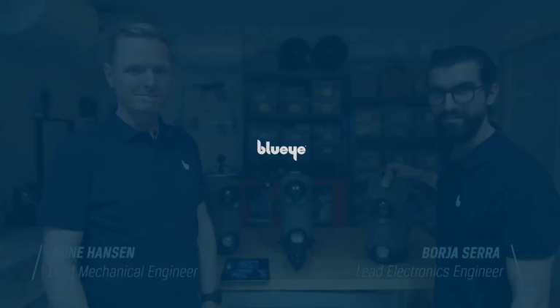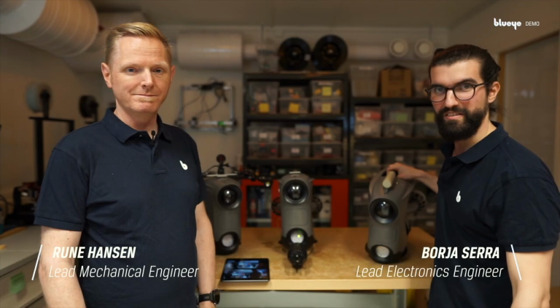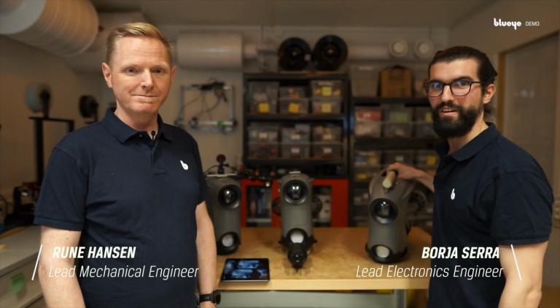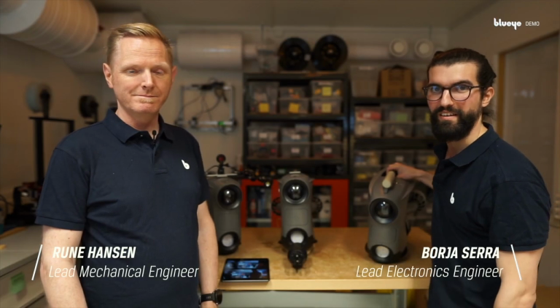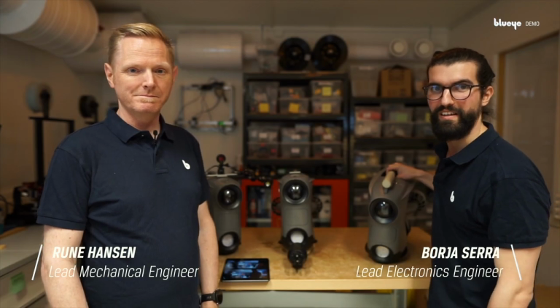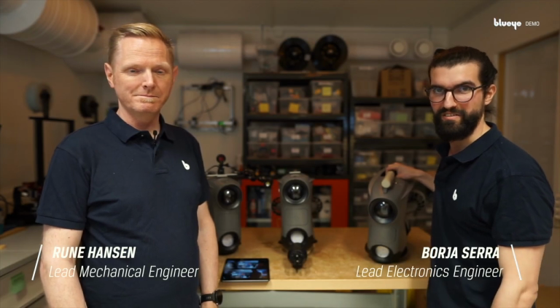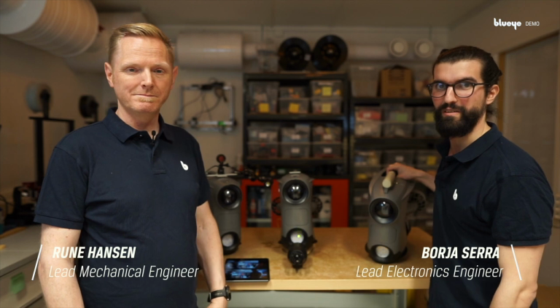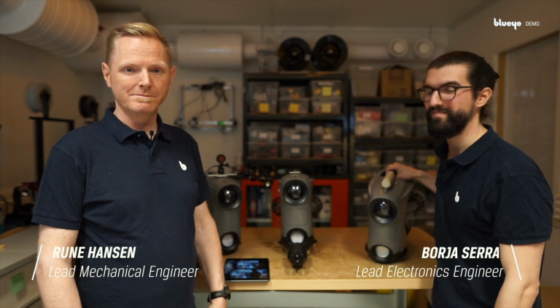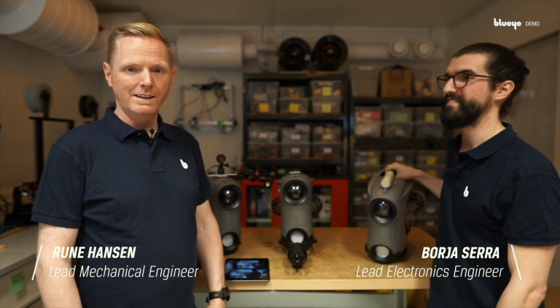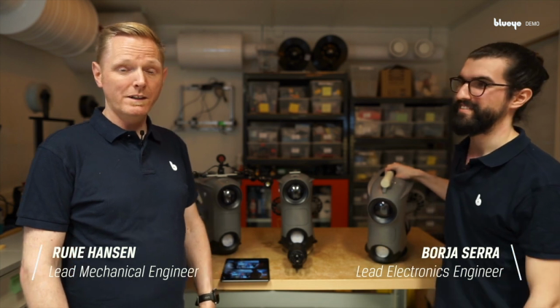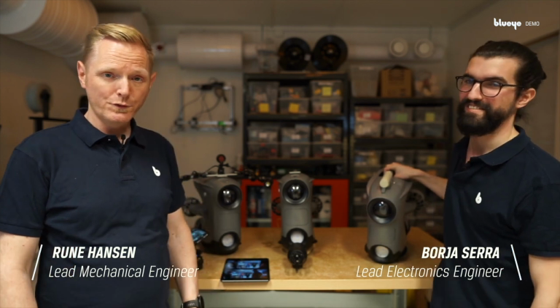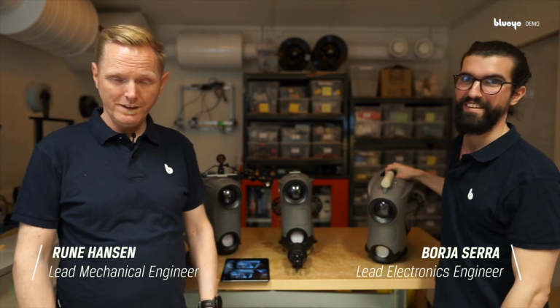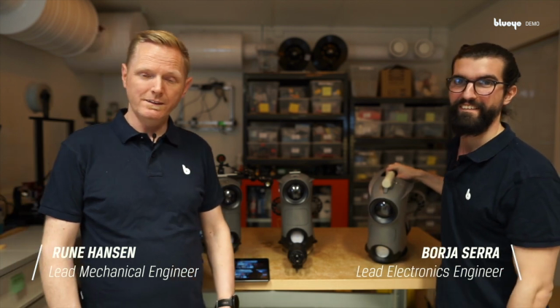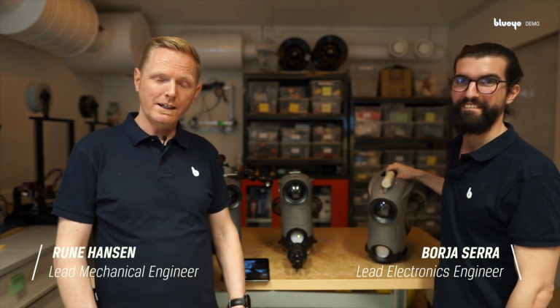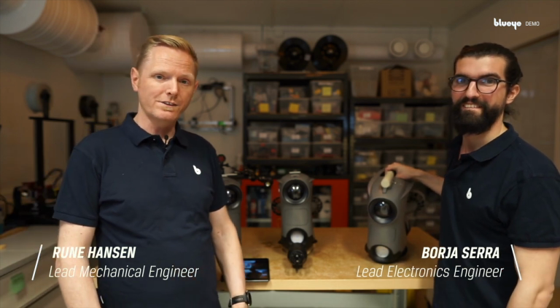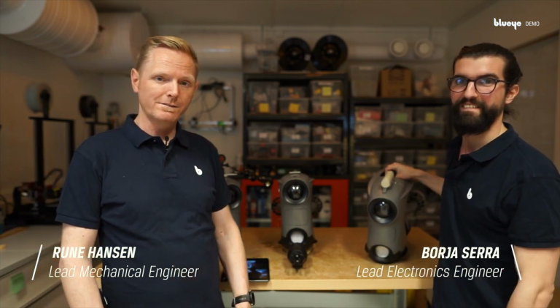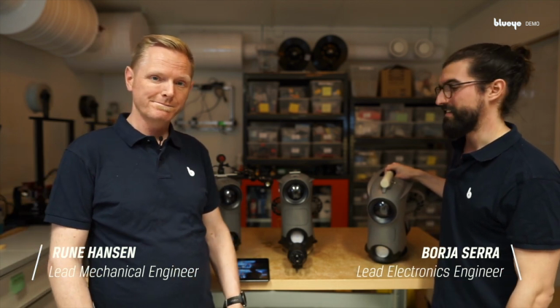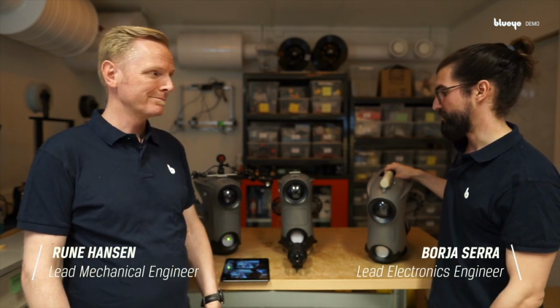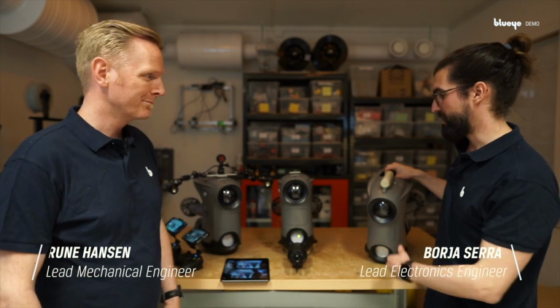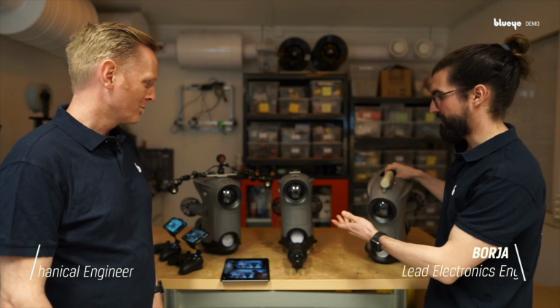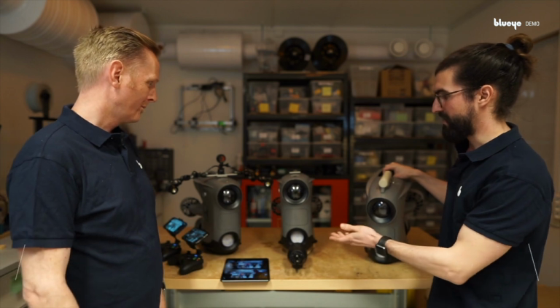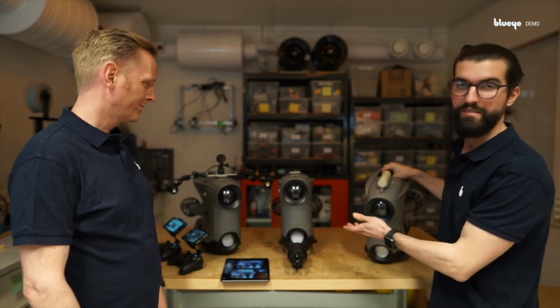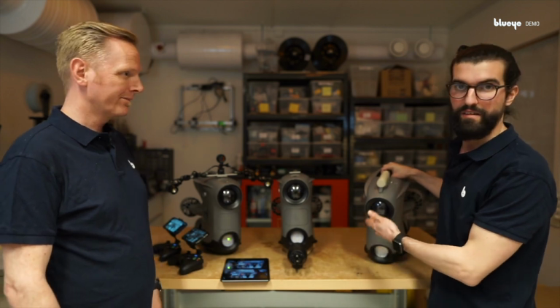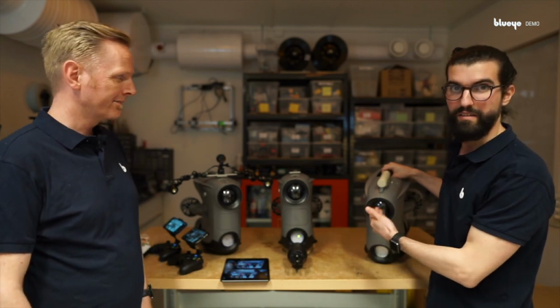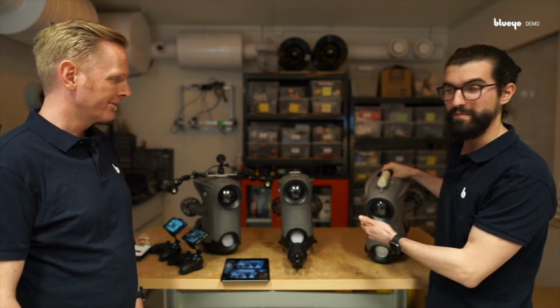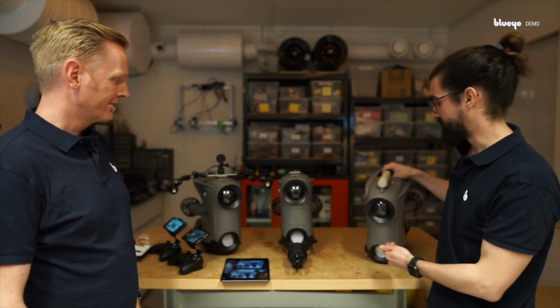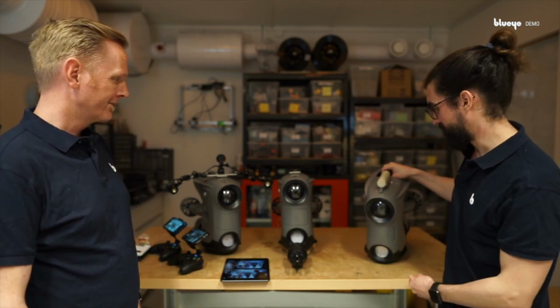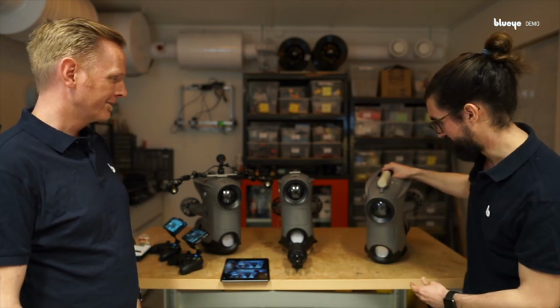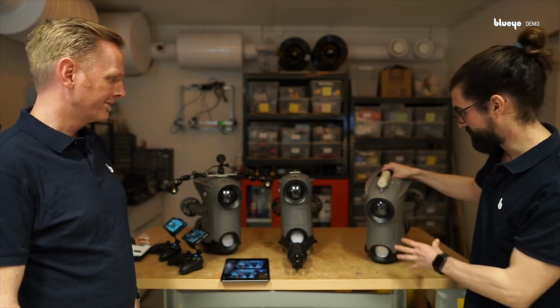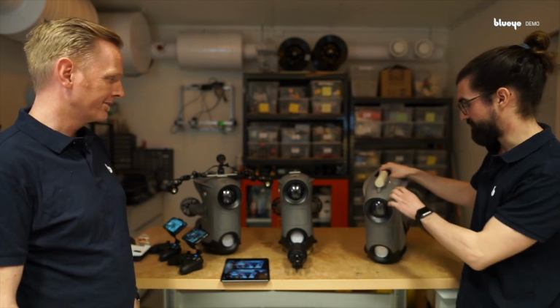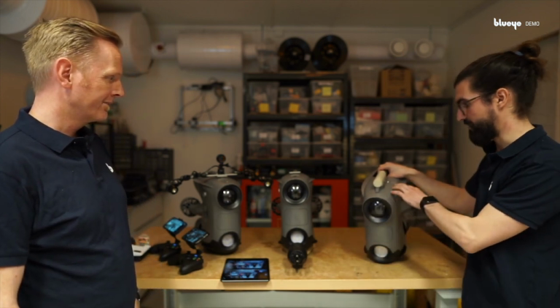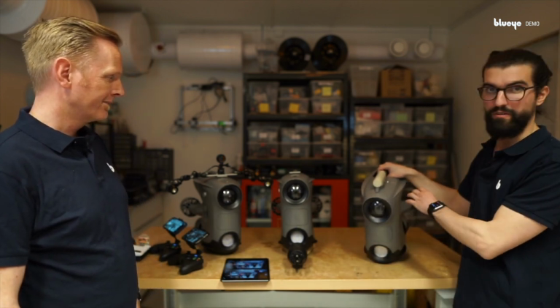This is Borja, Lead Electronics Engineer at BlueEye. And my name is Rune and I'm the Lead Mechanical Engineer. So here we have three X3 setups that we have with different payloads.